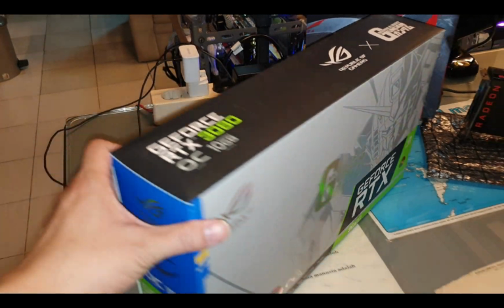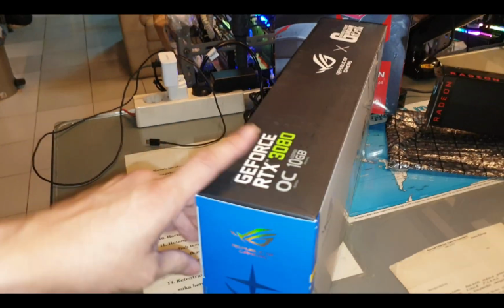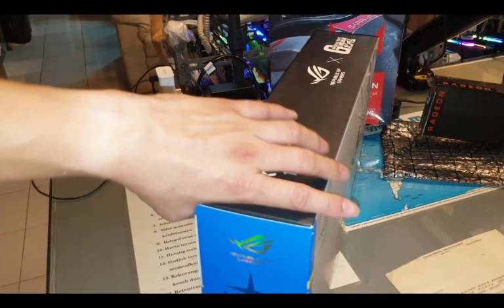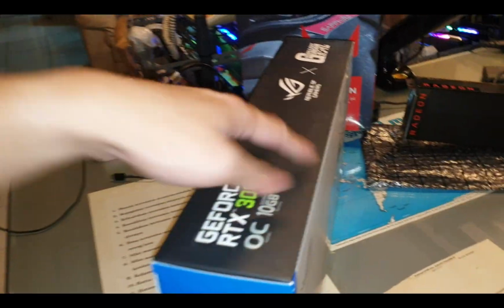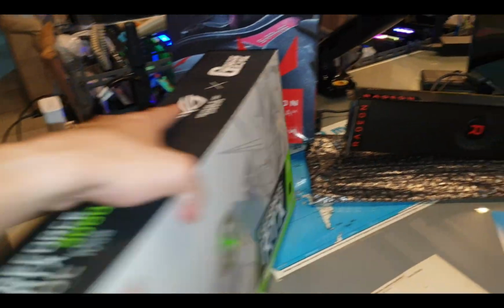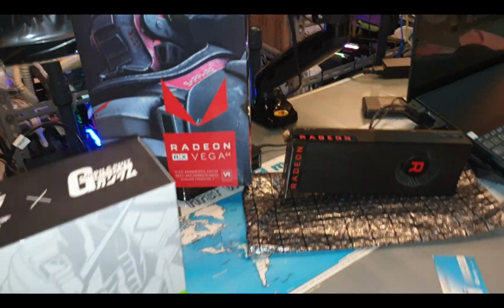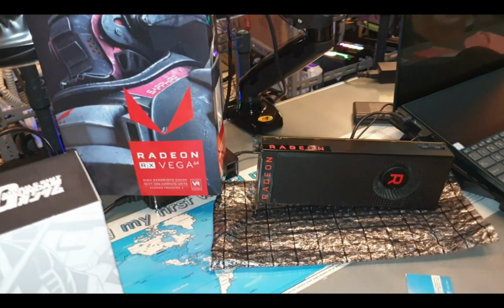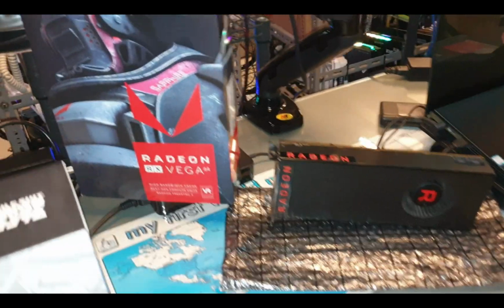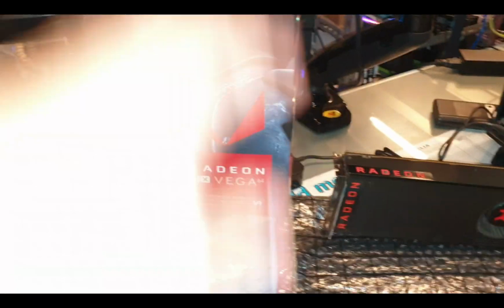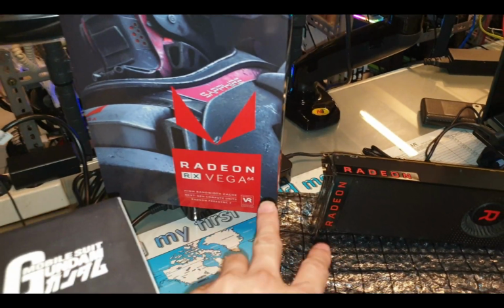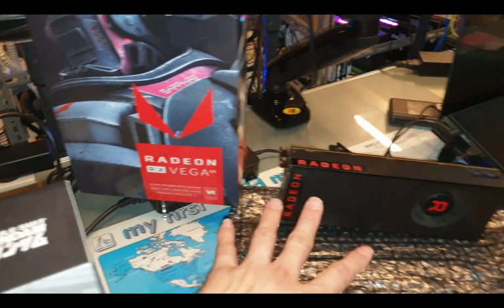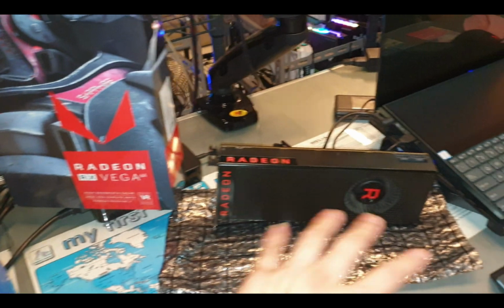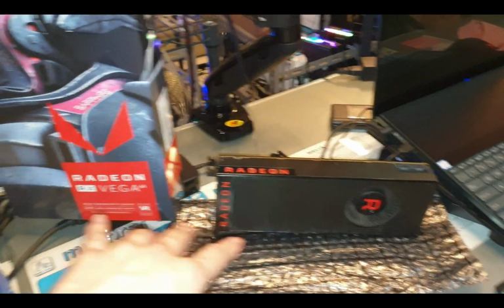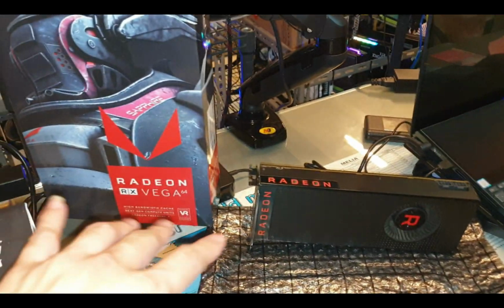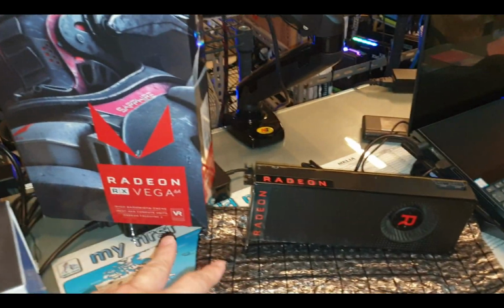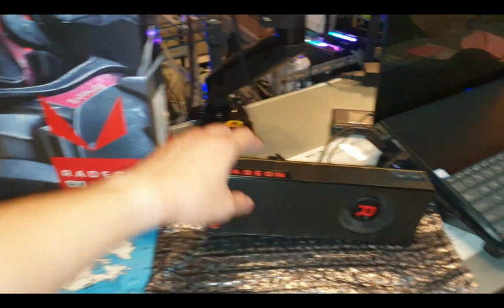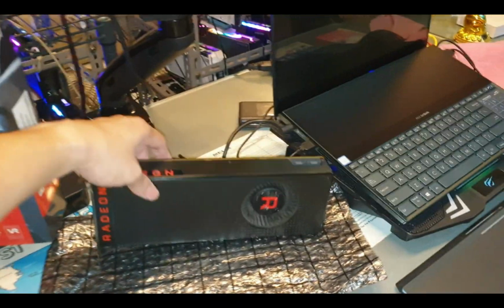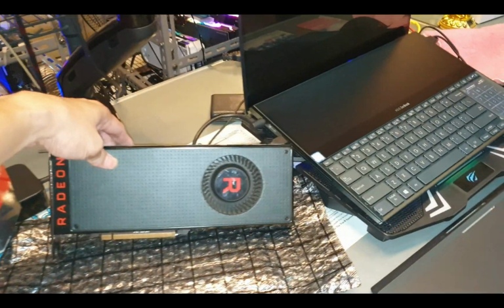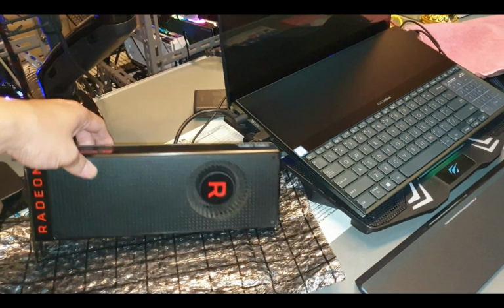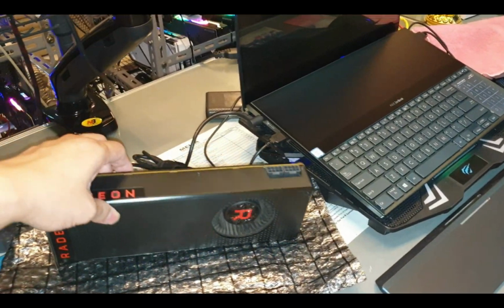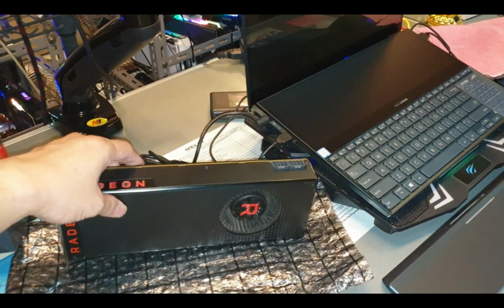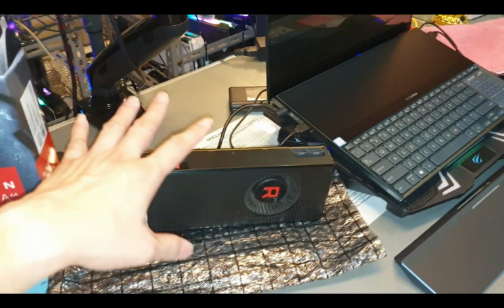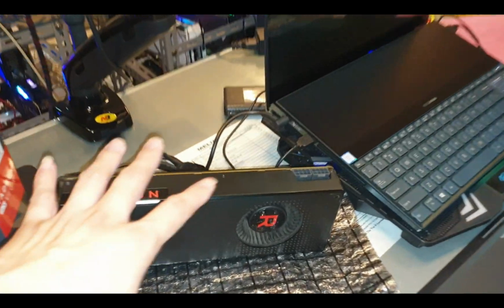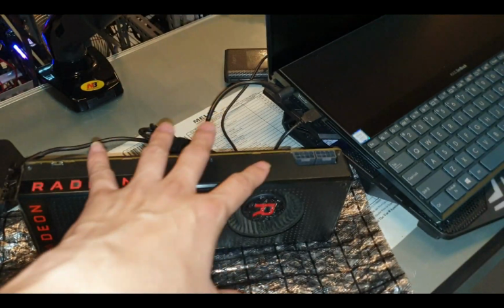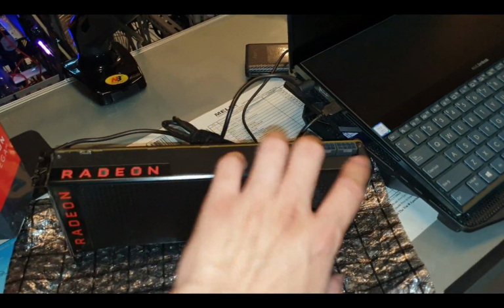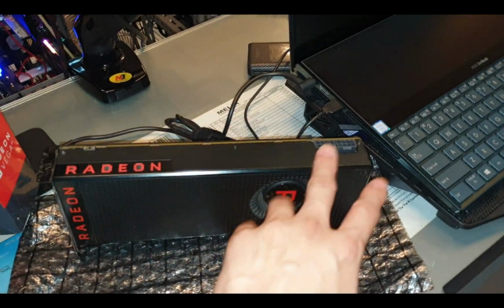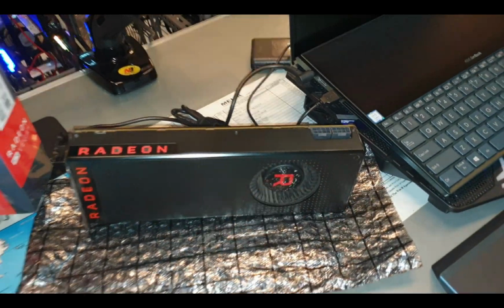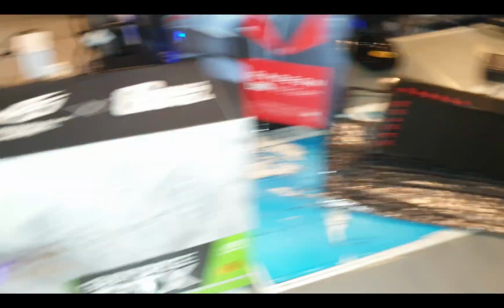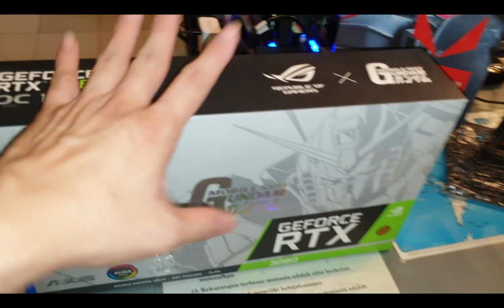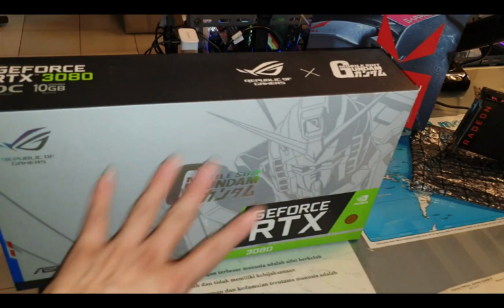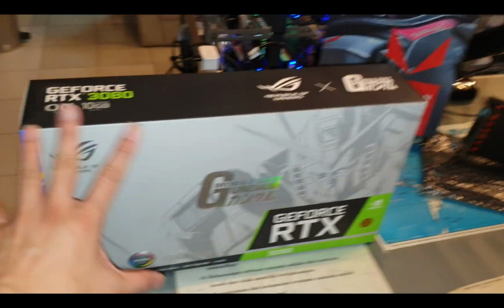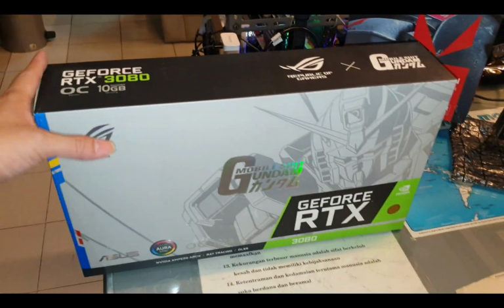I'm going to be comparing it with my old GPU, the Vega 64. This new one uses eight-pin by two connectors and the old one uses eight-pin by three.